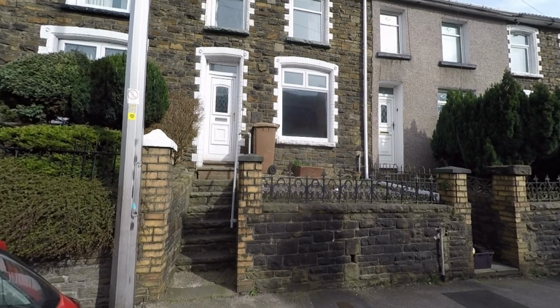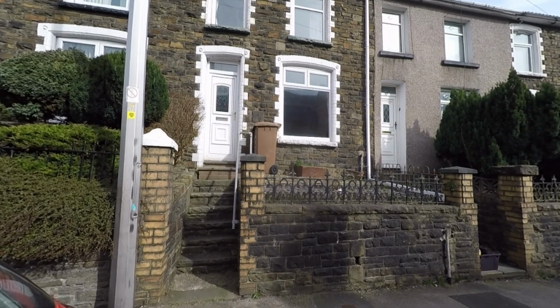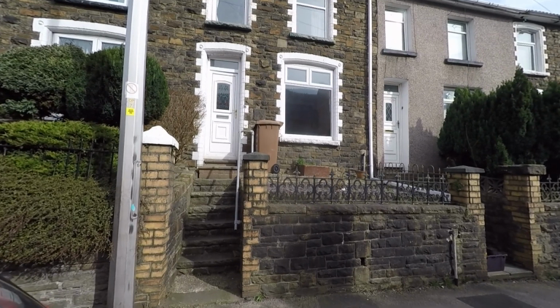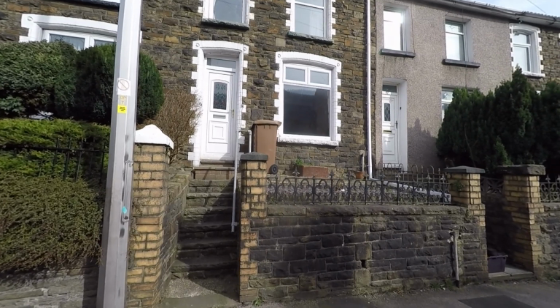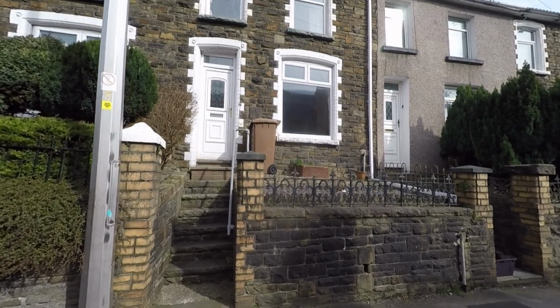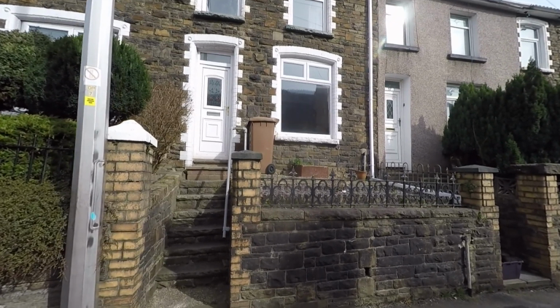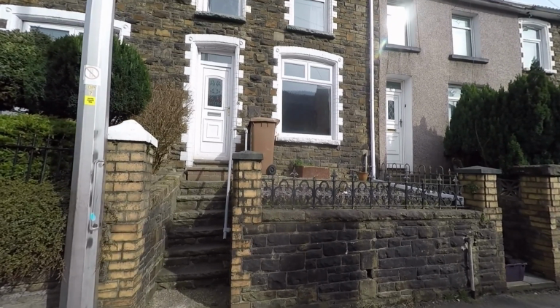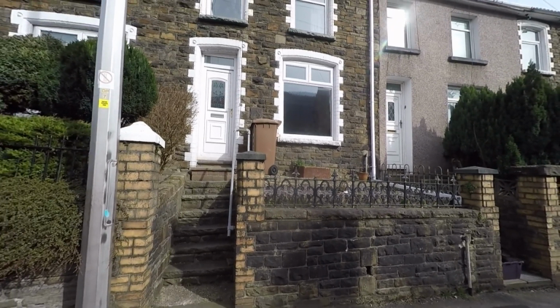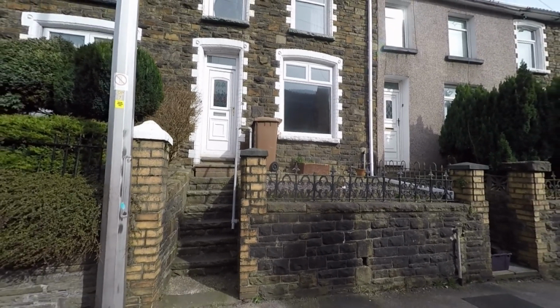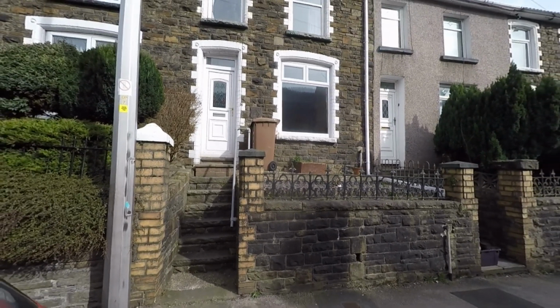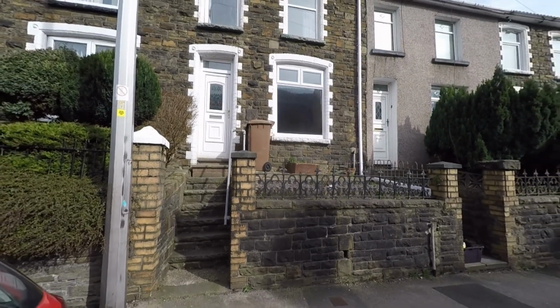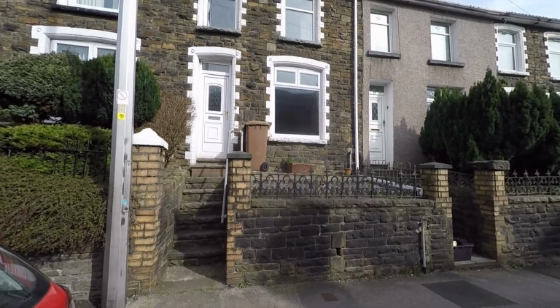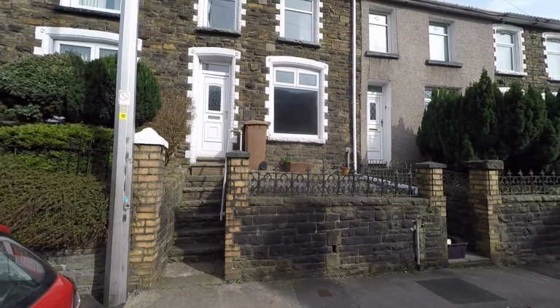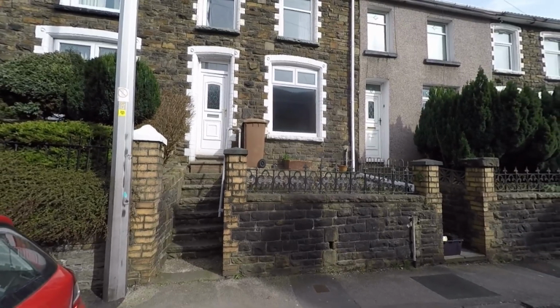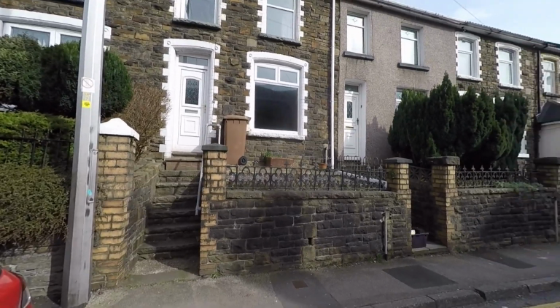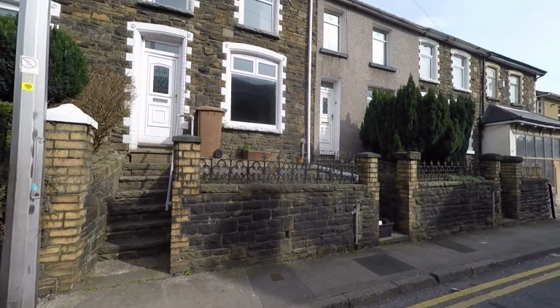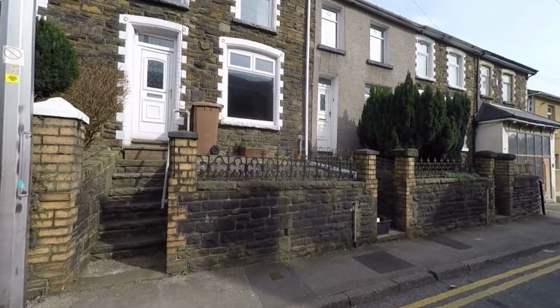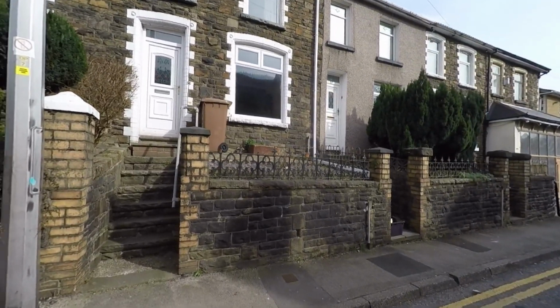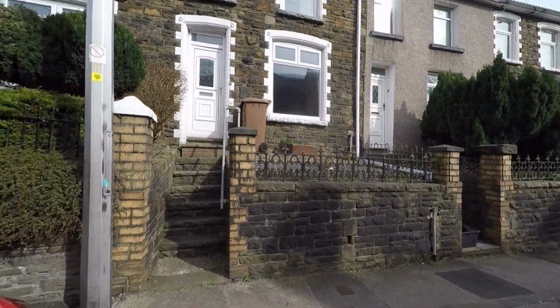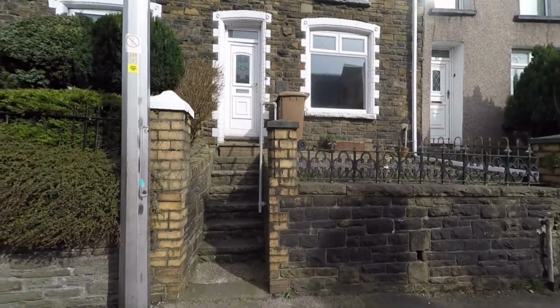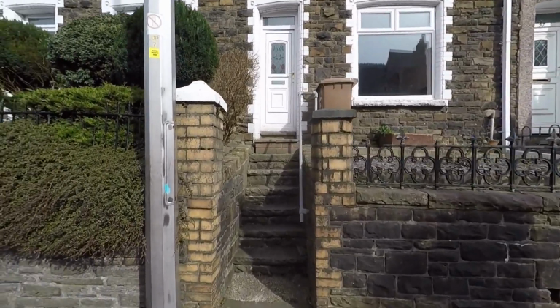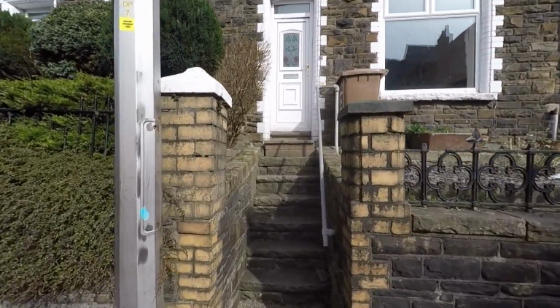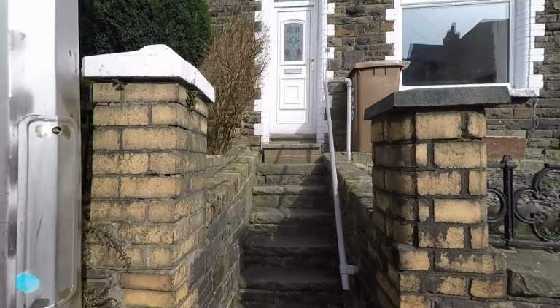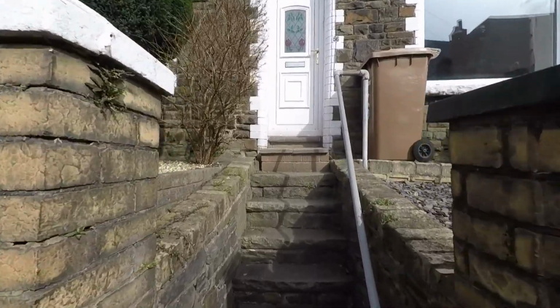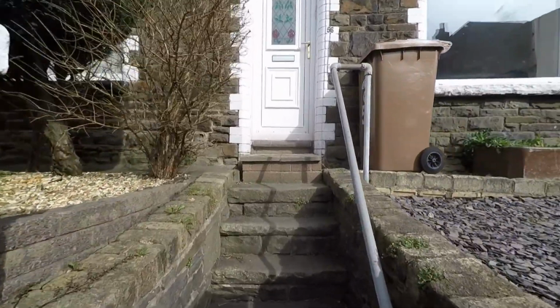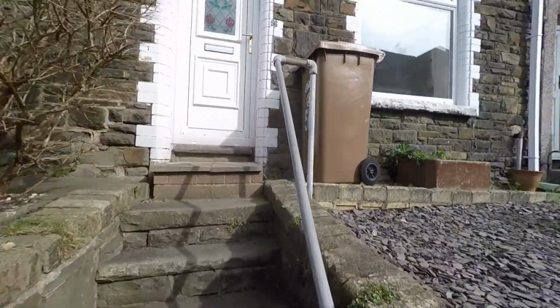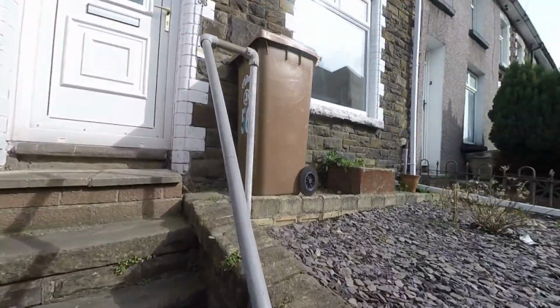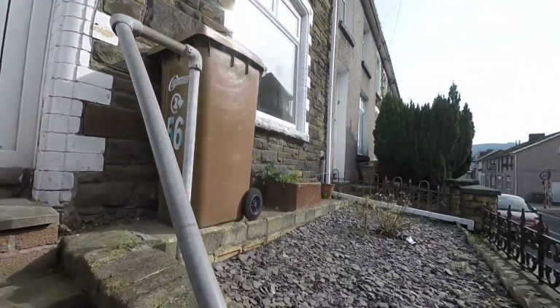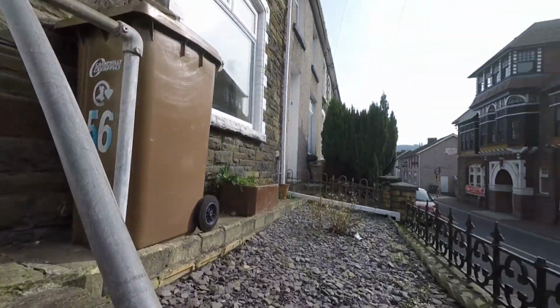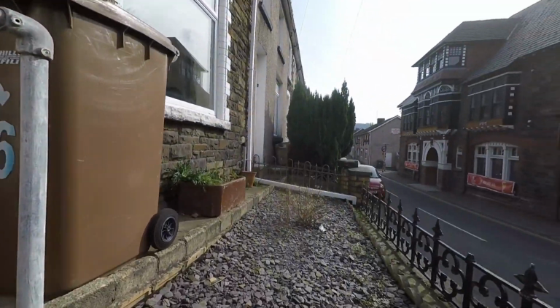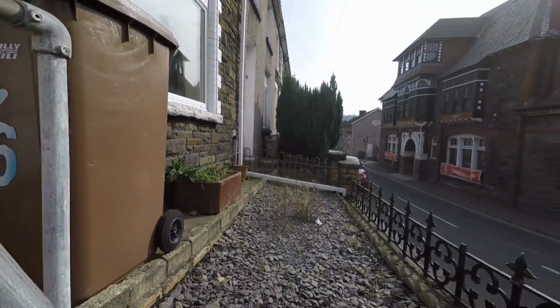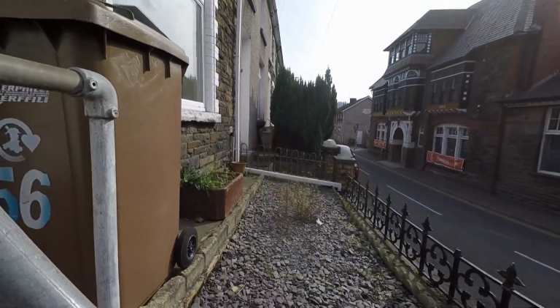Welcome to this Pinkmove video tour of this three-bedroom mid-terrace property situated right in the heart of Kum Khan. Starting the tour here to the front of the property, we can see that we have several steps taking us up to the main entrance, and to our right-hand side we have this low-maintenance garden here to the front.